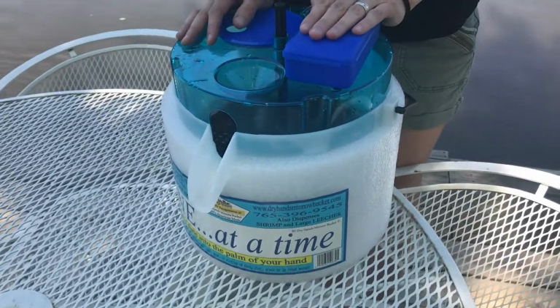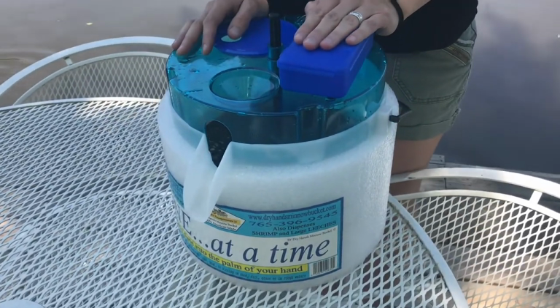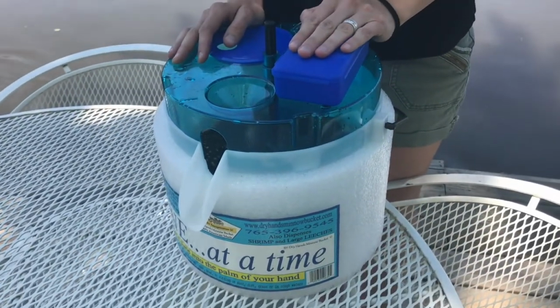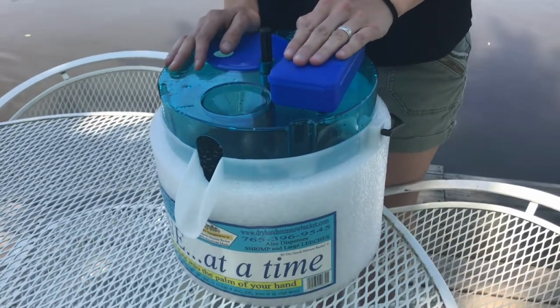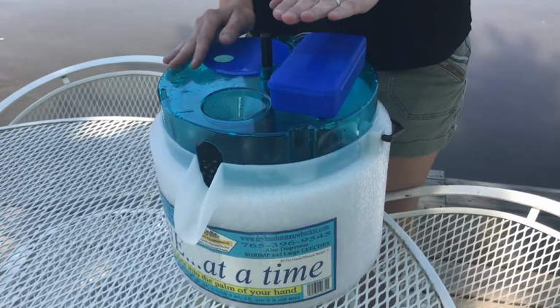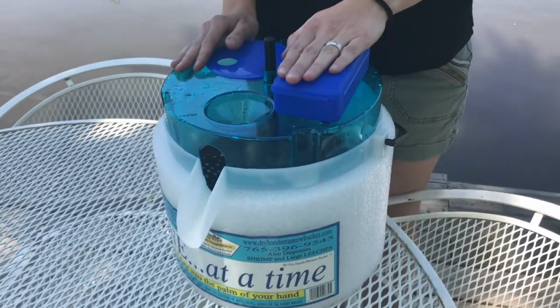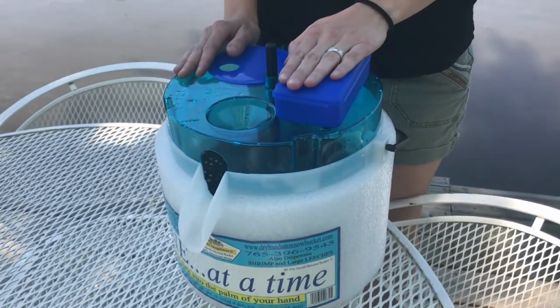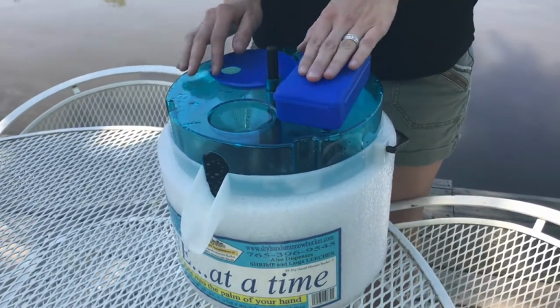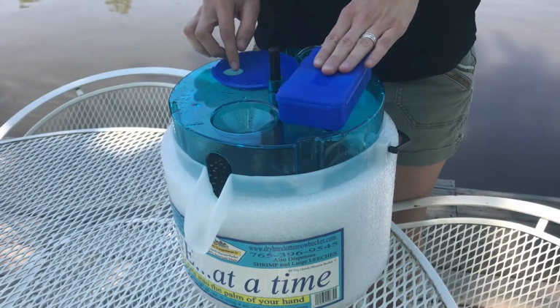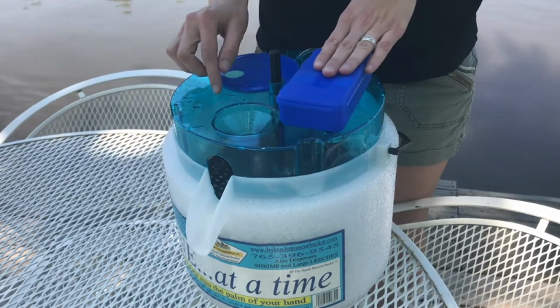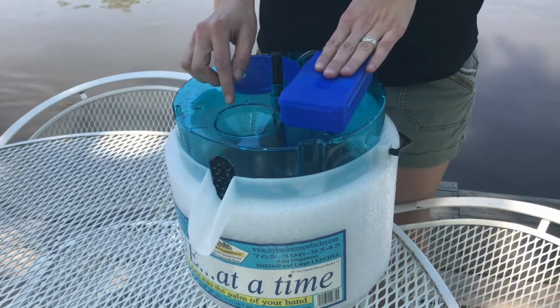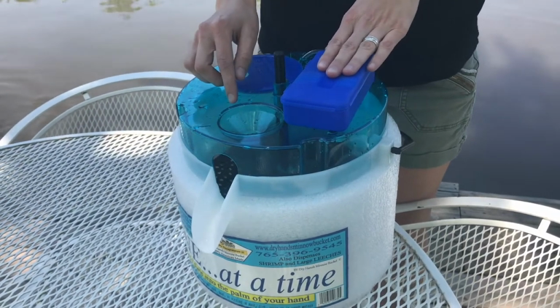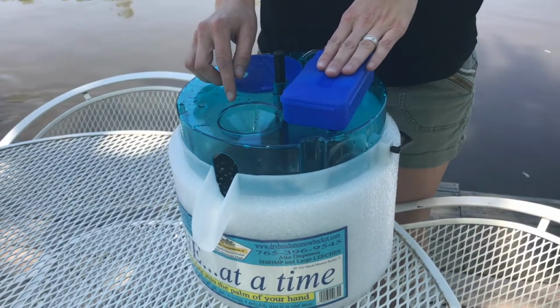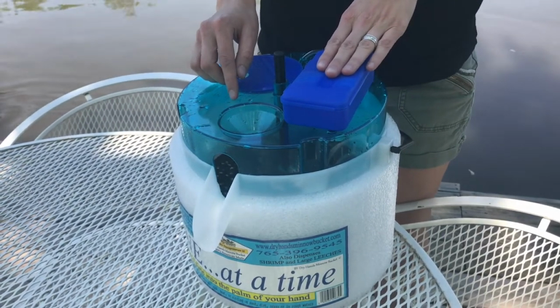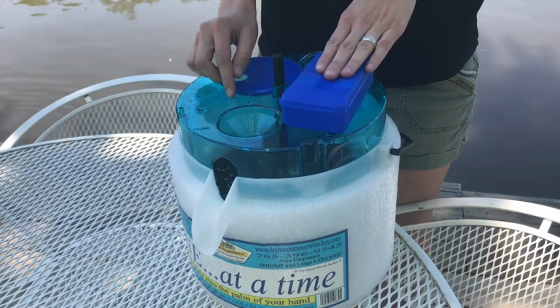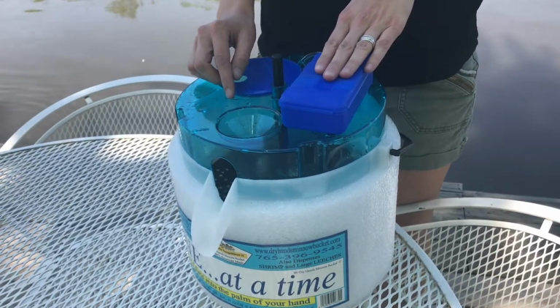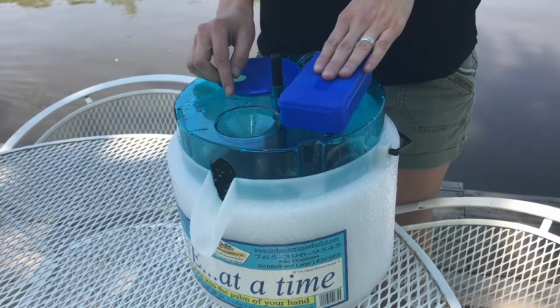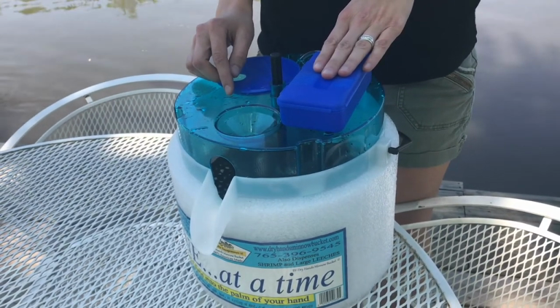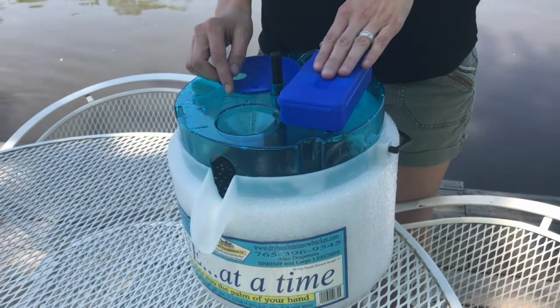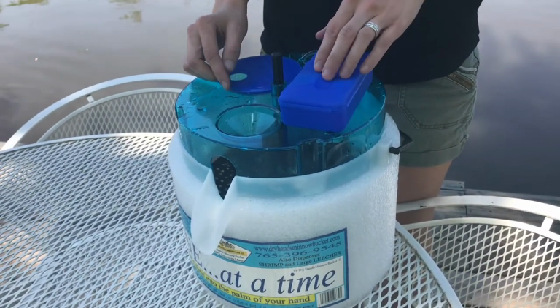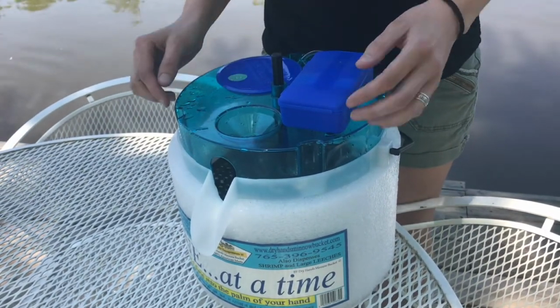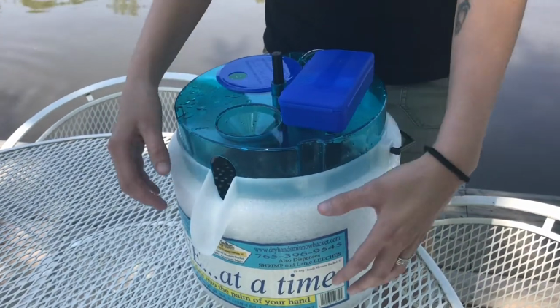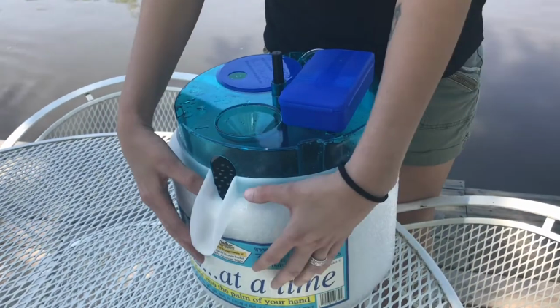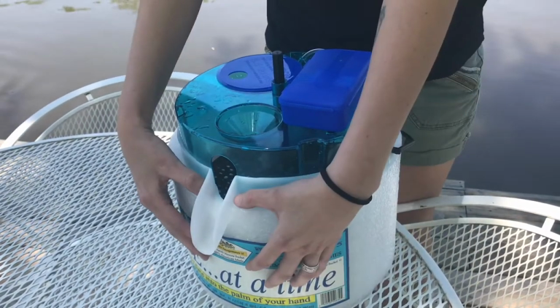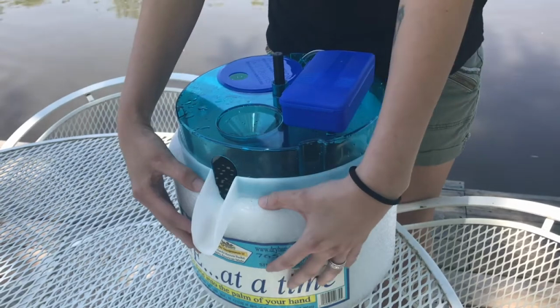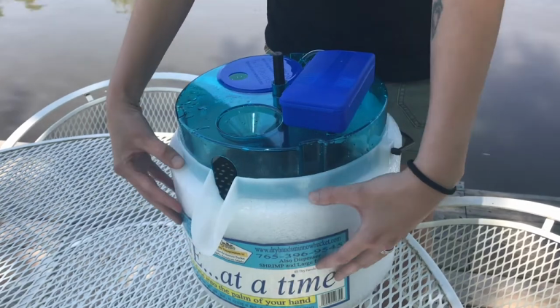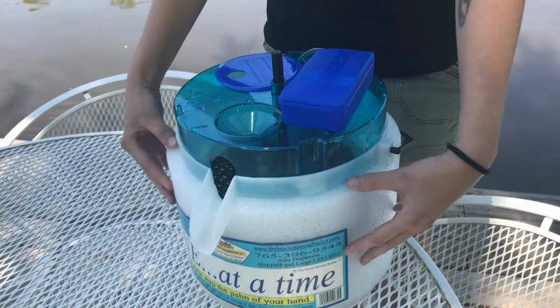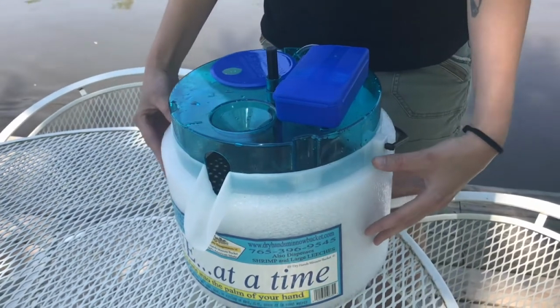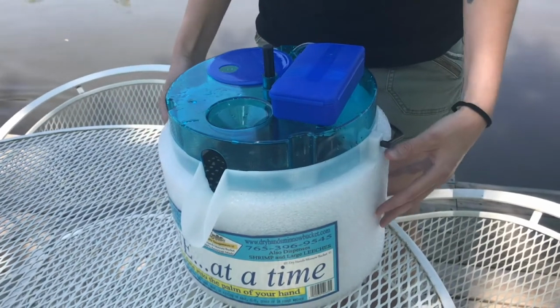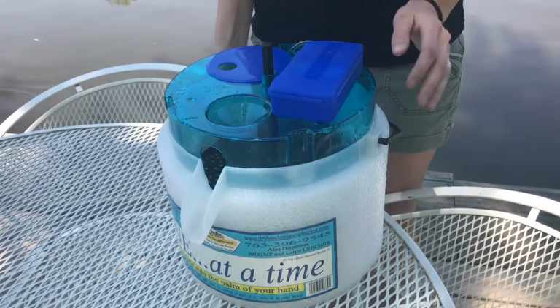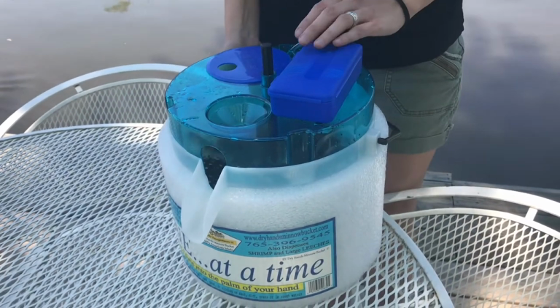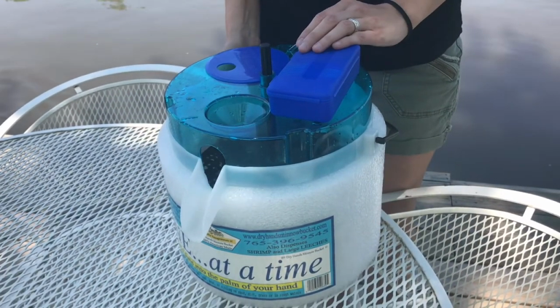Every minnow bucket comes standard with an aerator. The aerator keeps the oxygen flow in the water, which will help keep your minnows alive. It also comes wrapped with a very durable polyethylene foam, which helps keep the water cool.